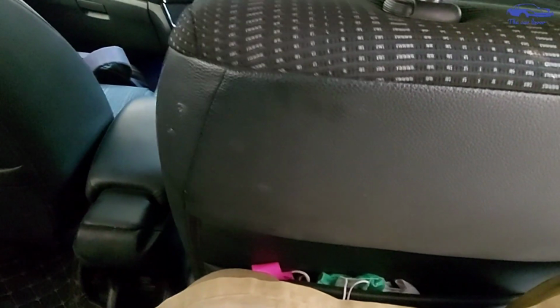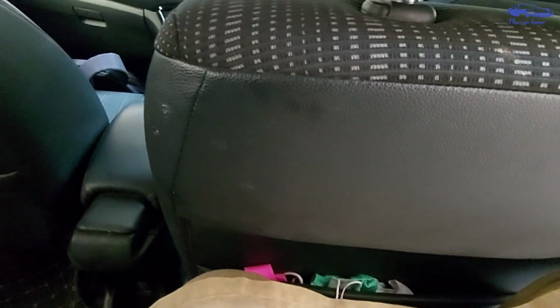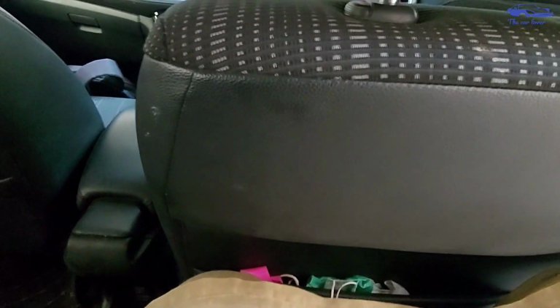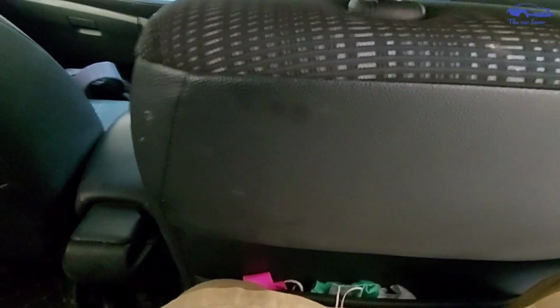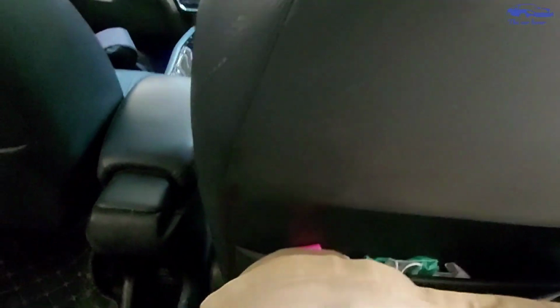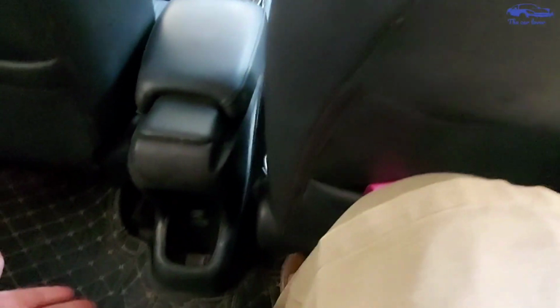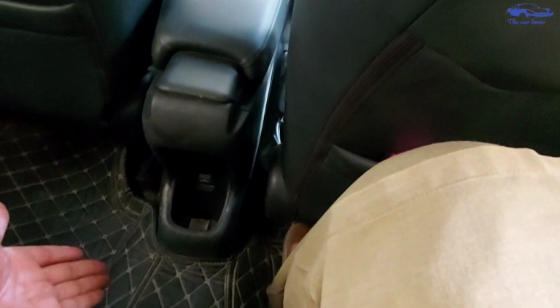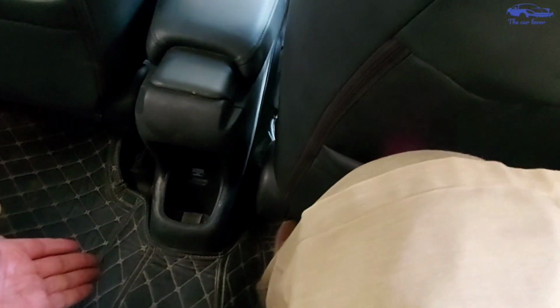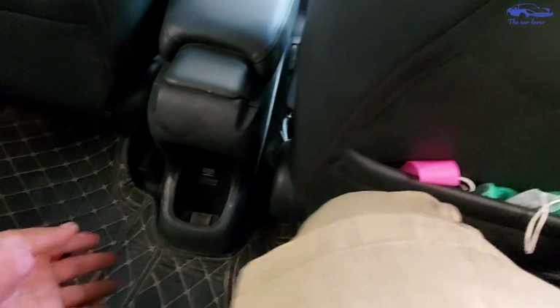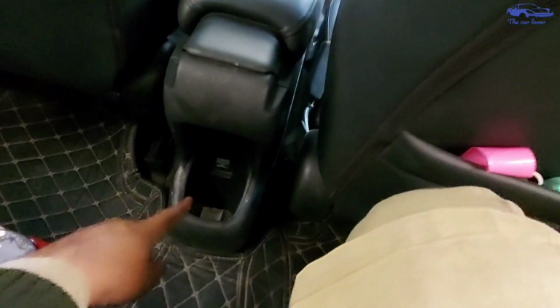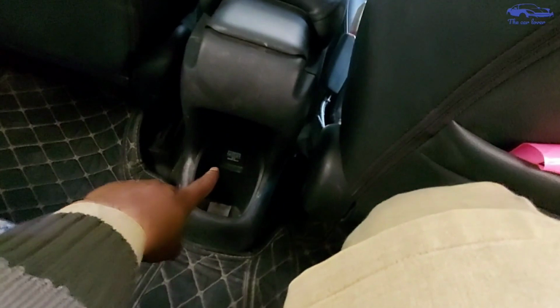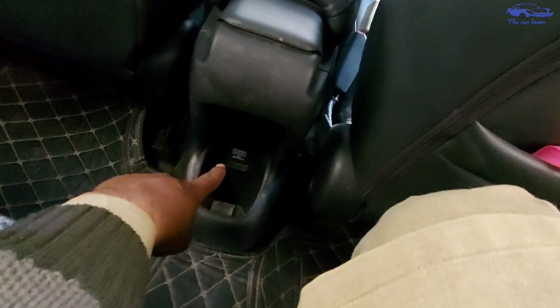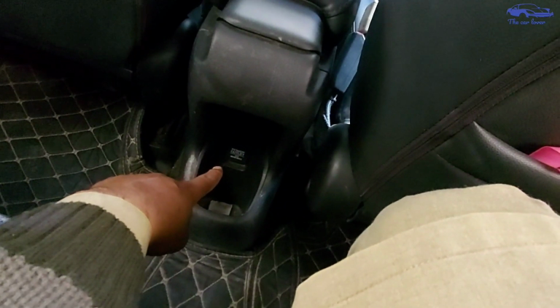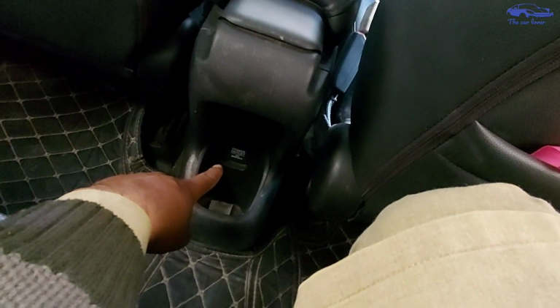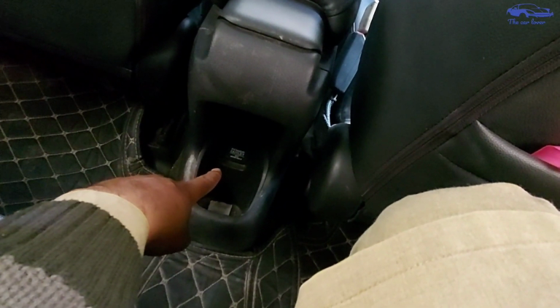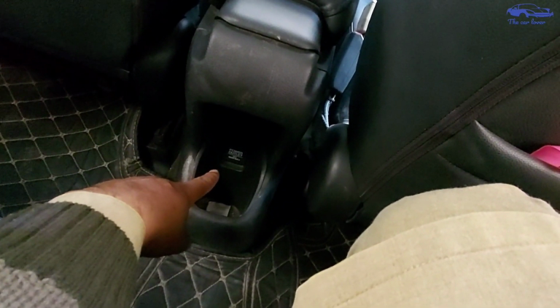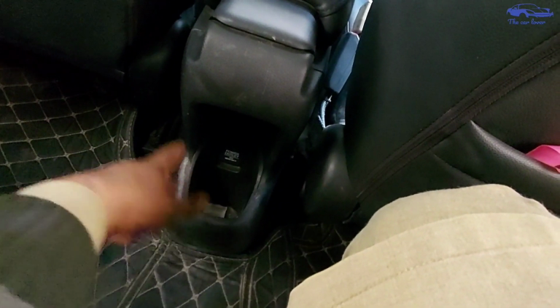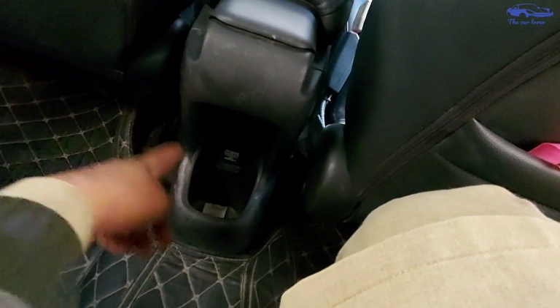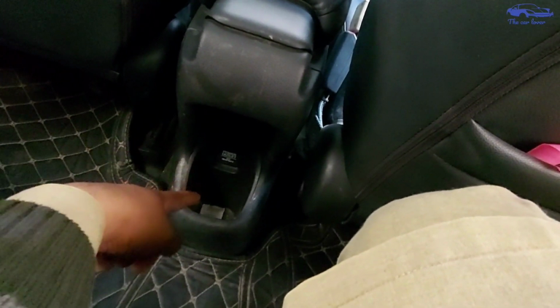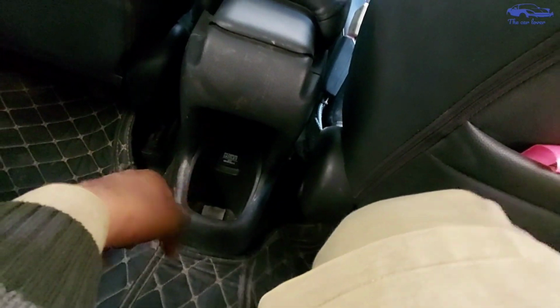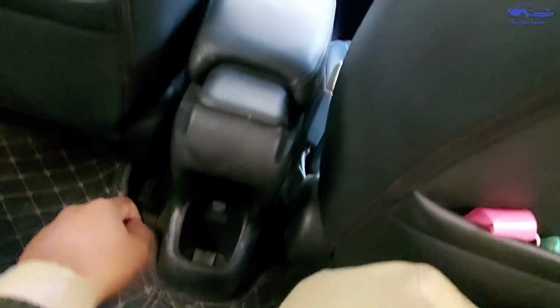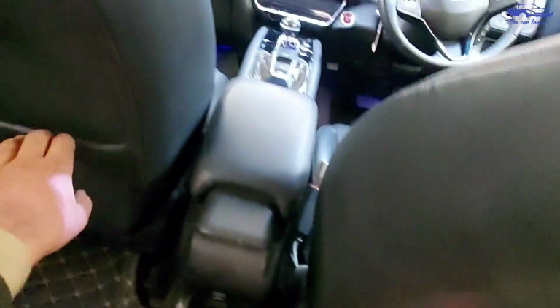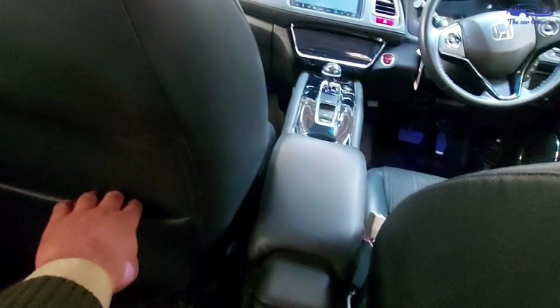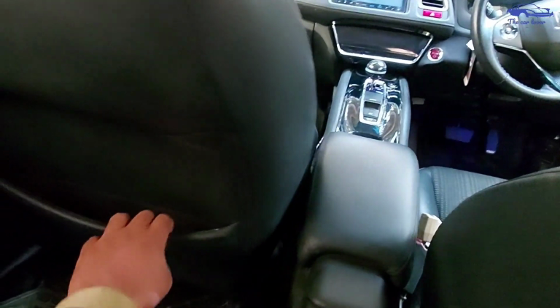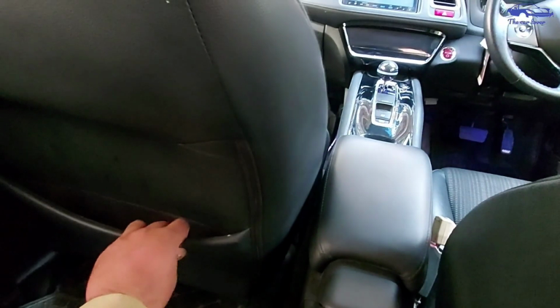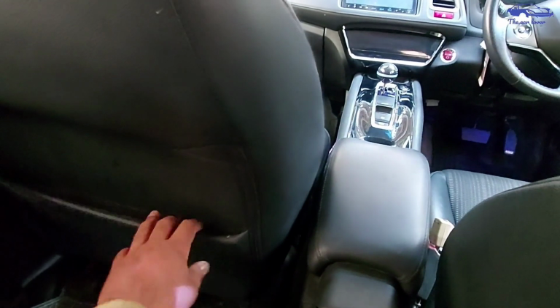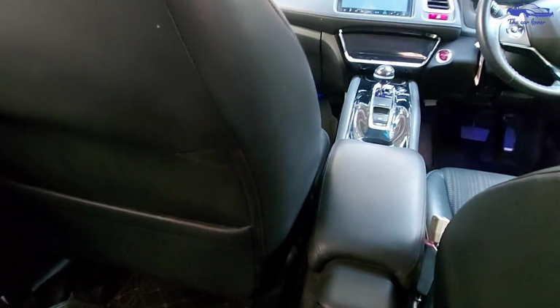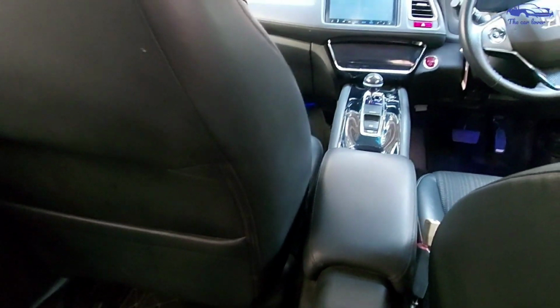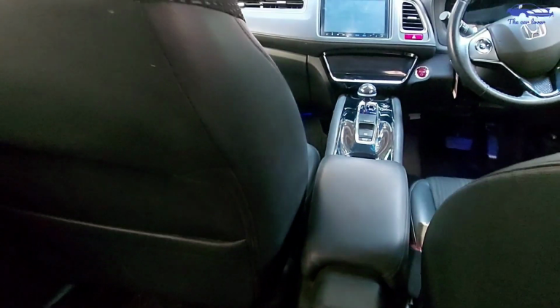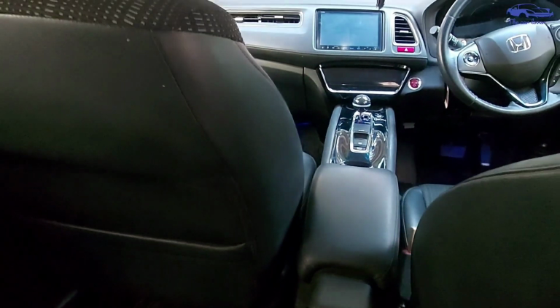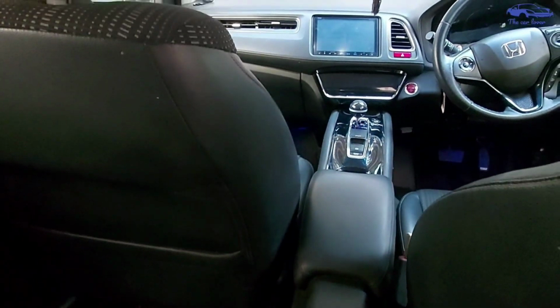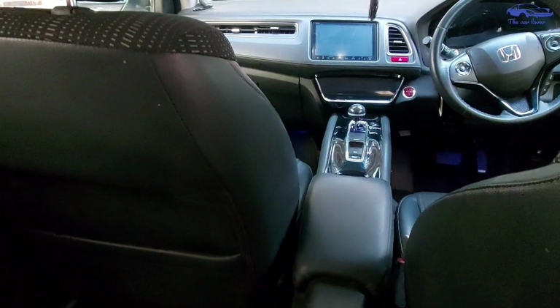The seats are open. The floor is also open. You can get a power outlet. You can get a cup holder. You can get pockets in the seat backs. You can keep things there.